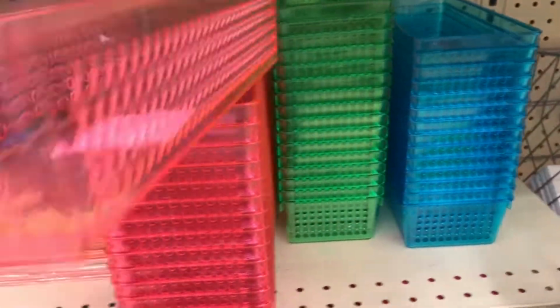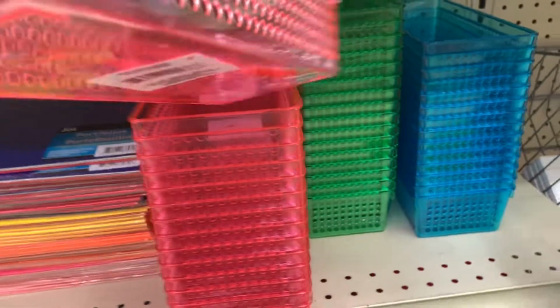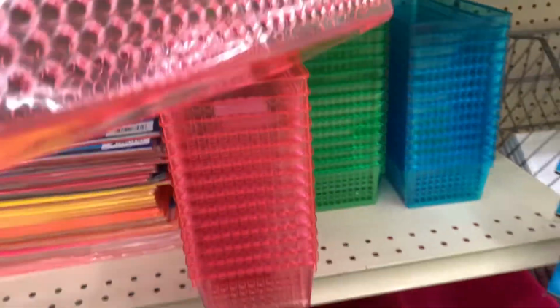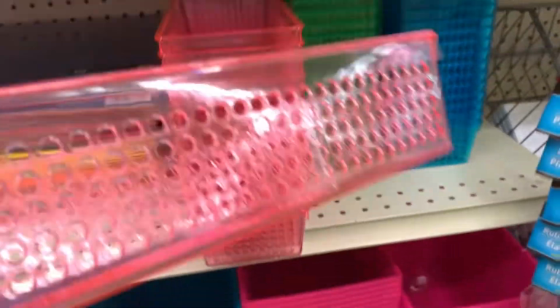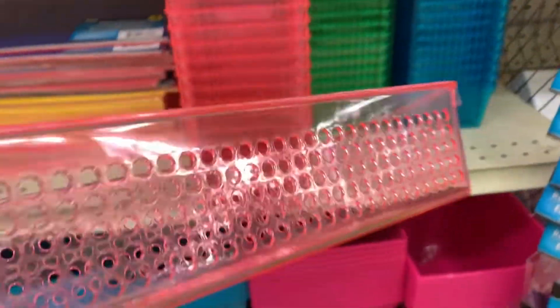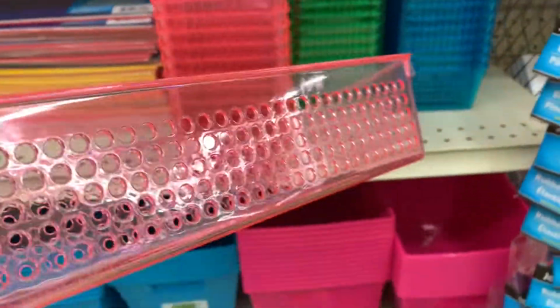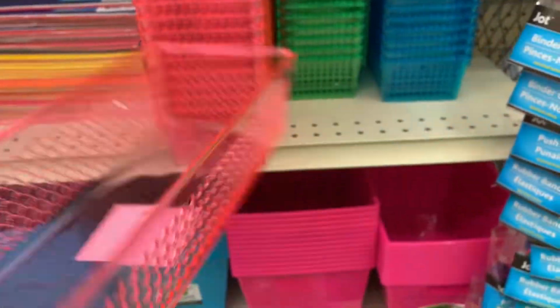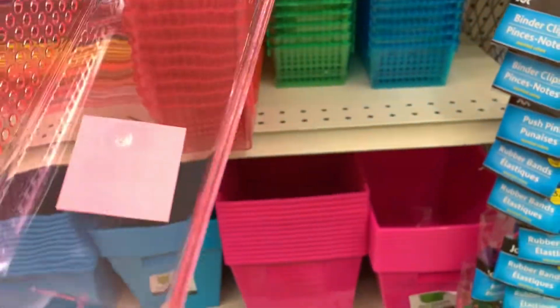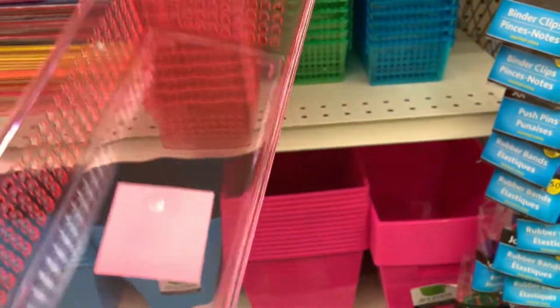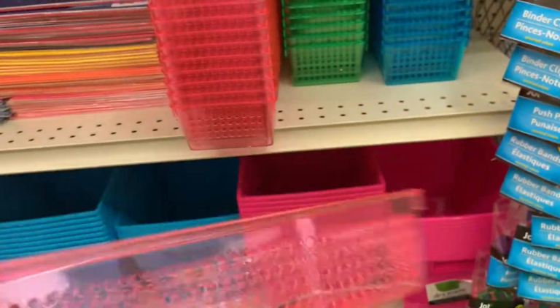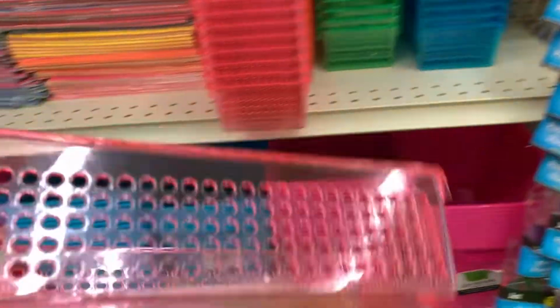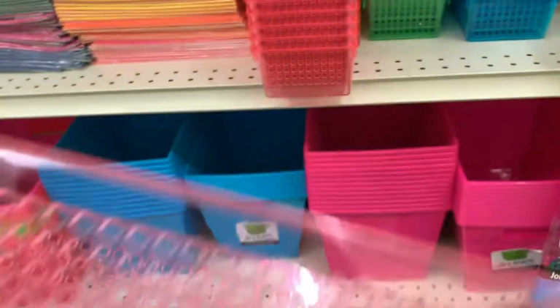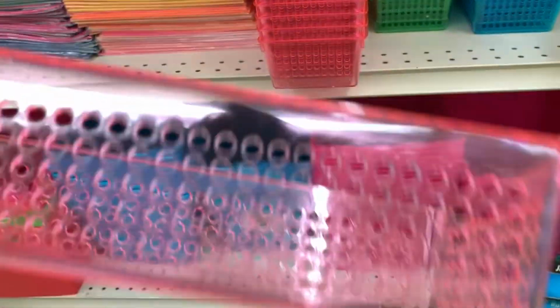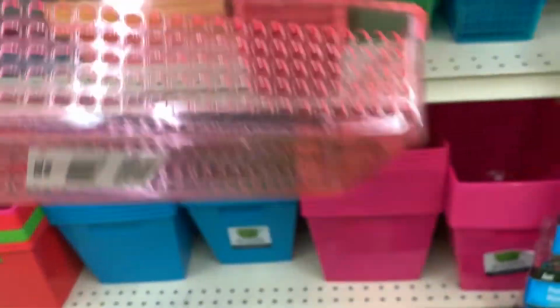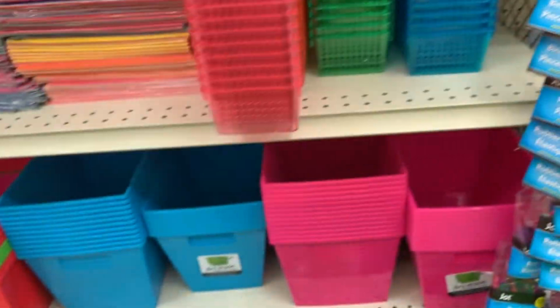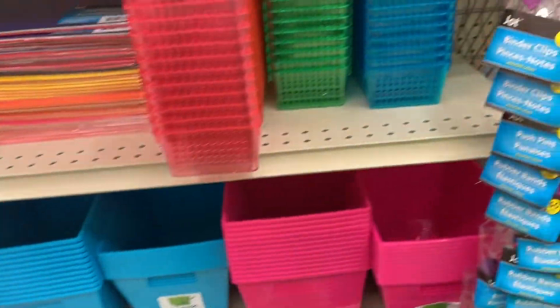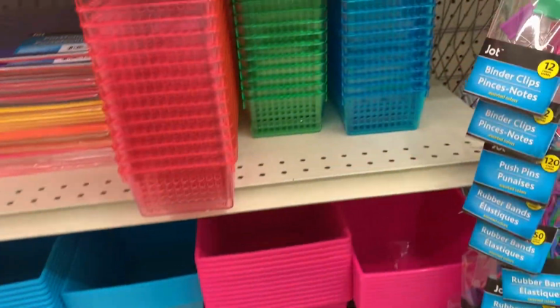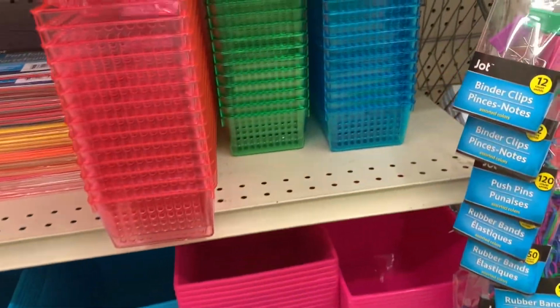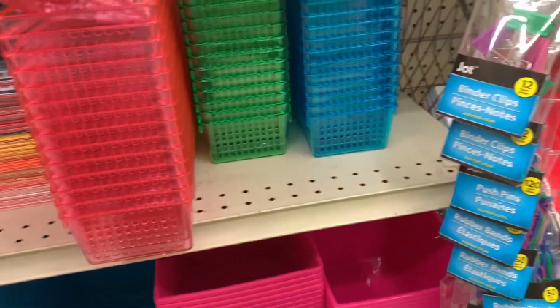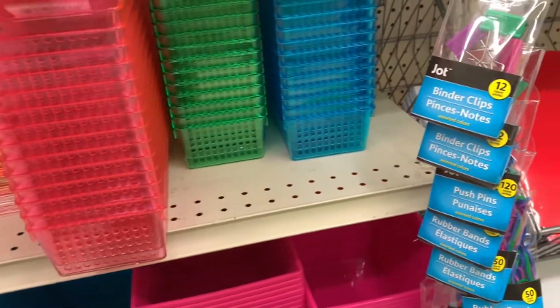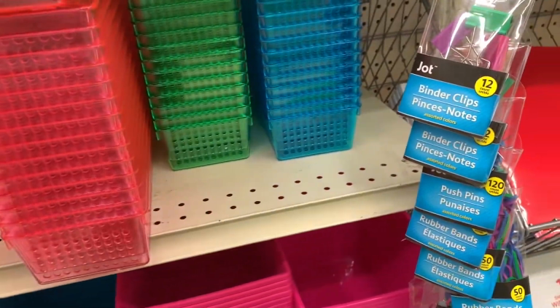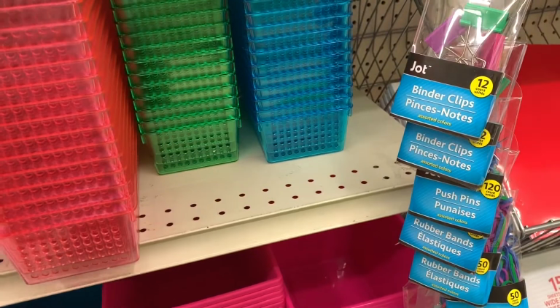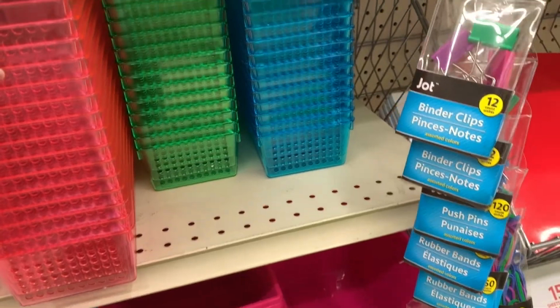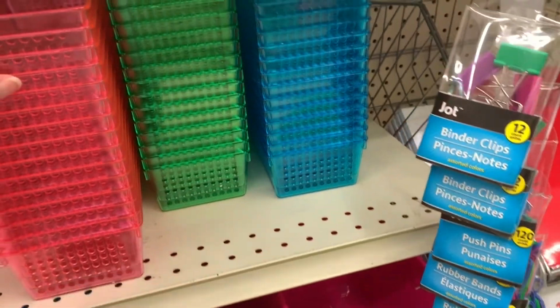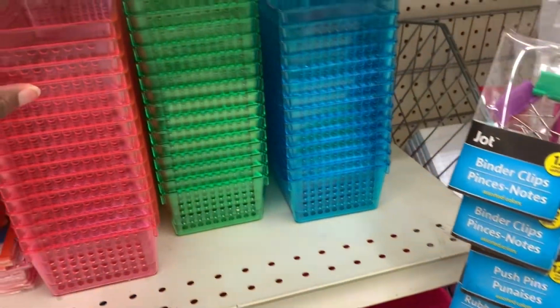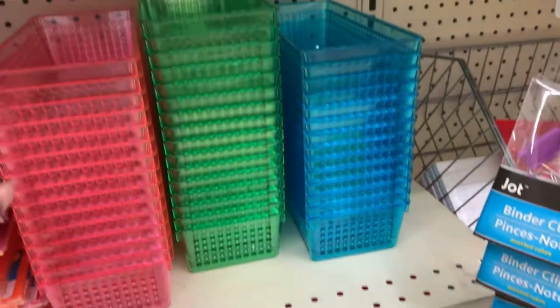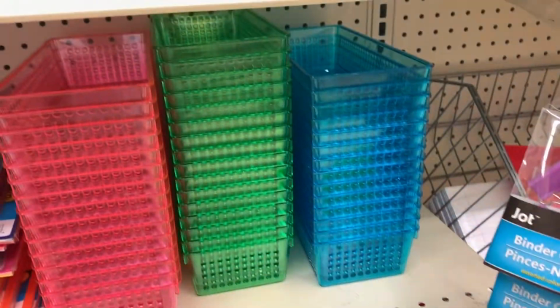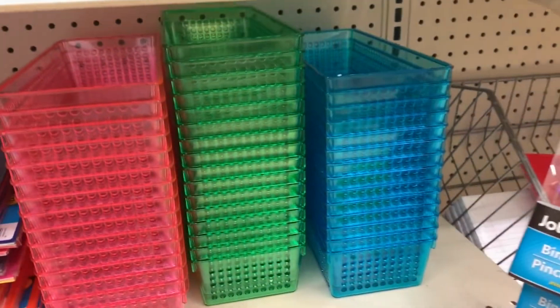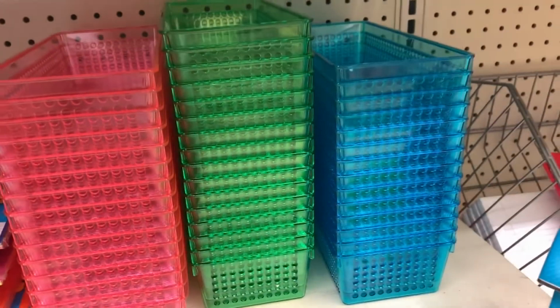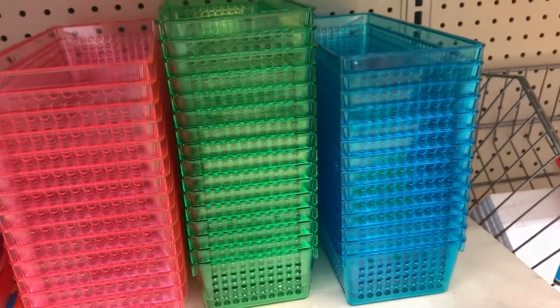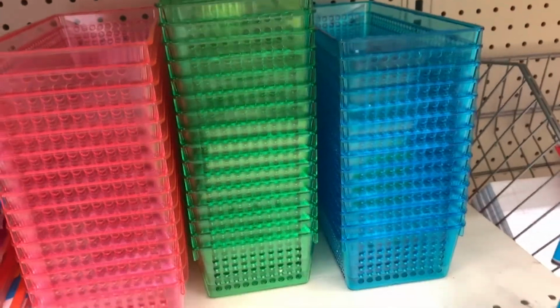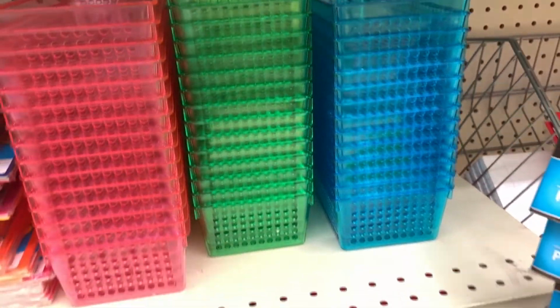I was looking for jewelry trays for my new desk that I just got the other day. These were really cute — they have little holes on the side. They came in various colors and I thought they were adorable.